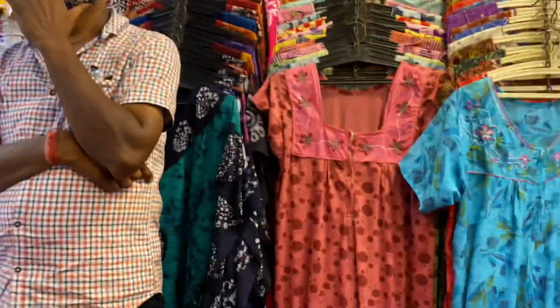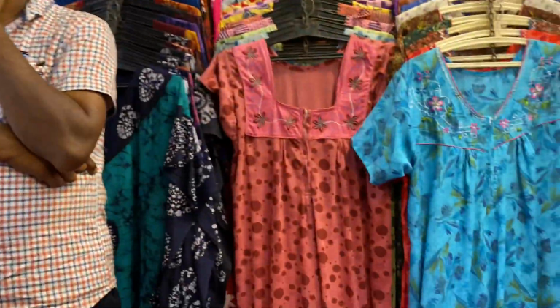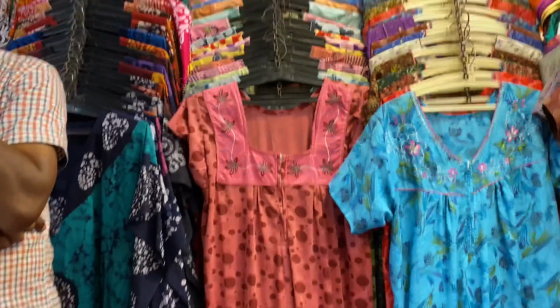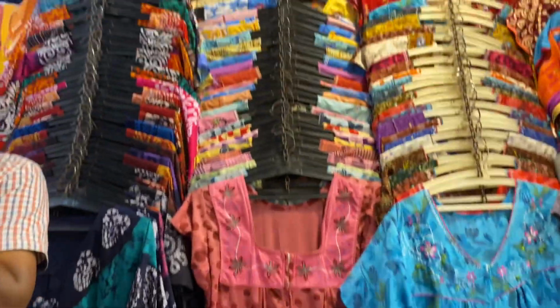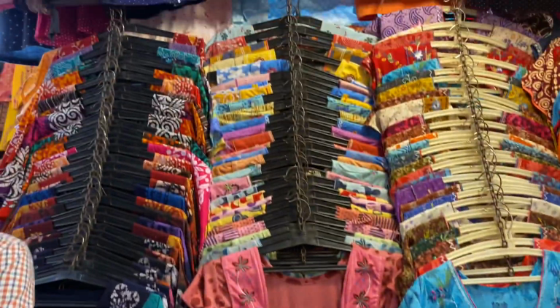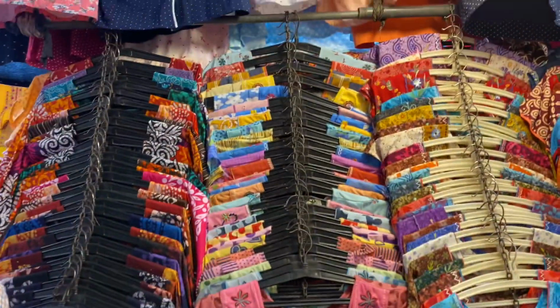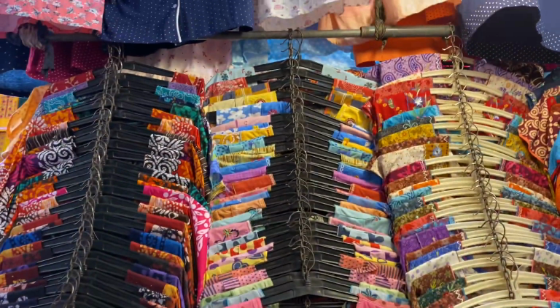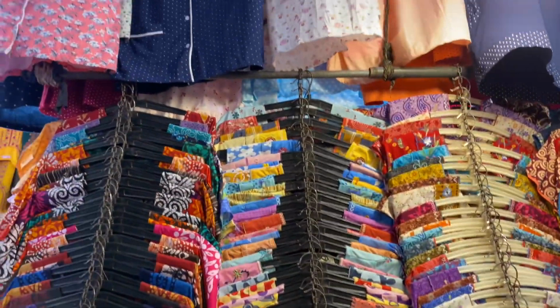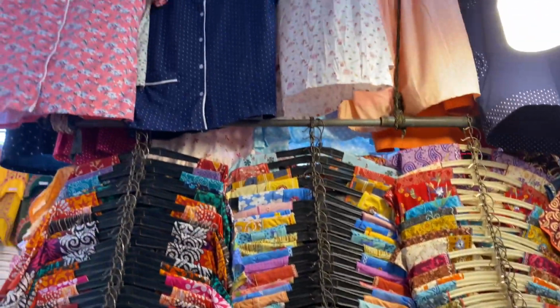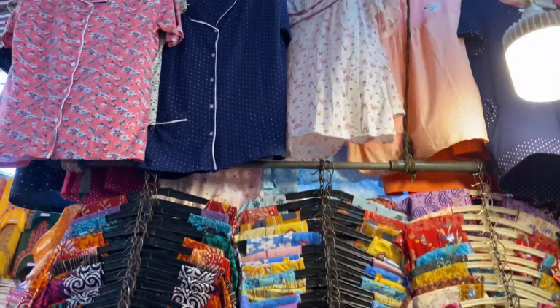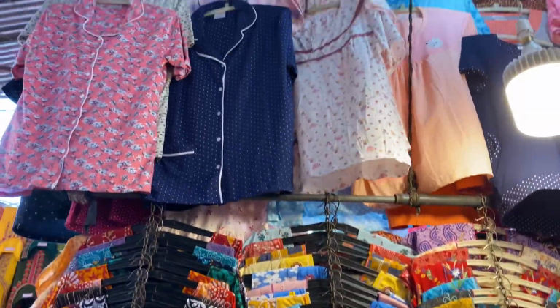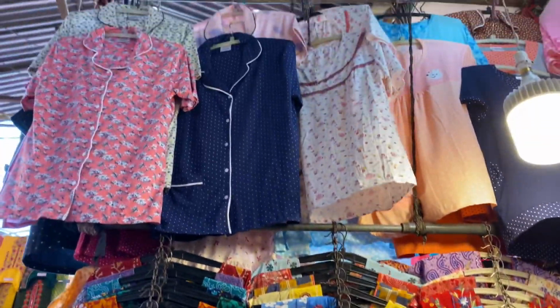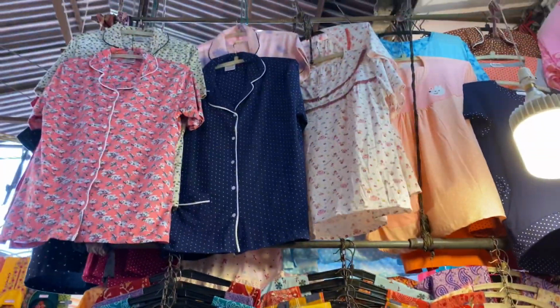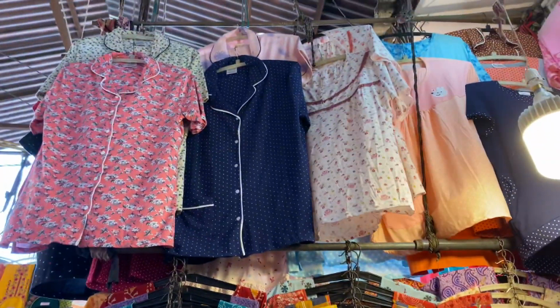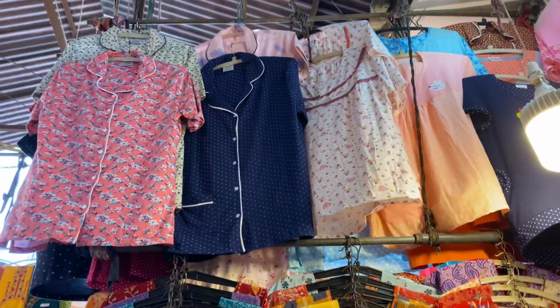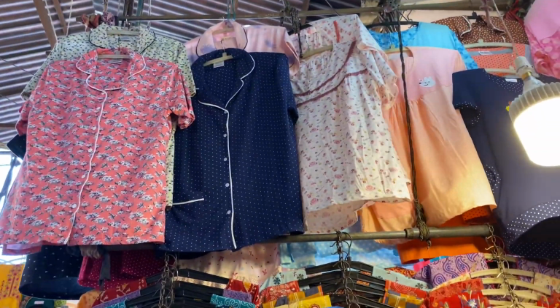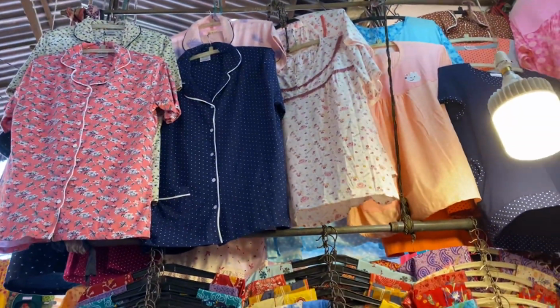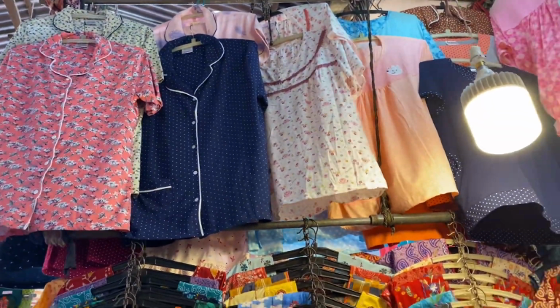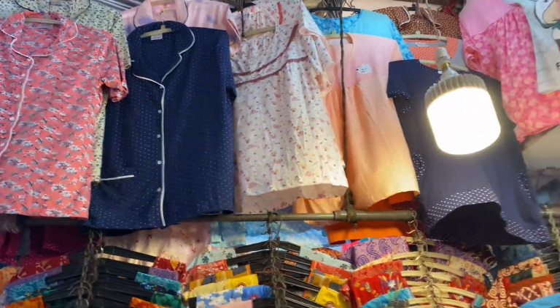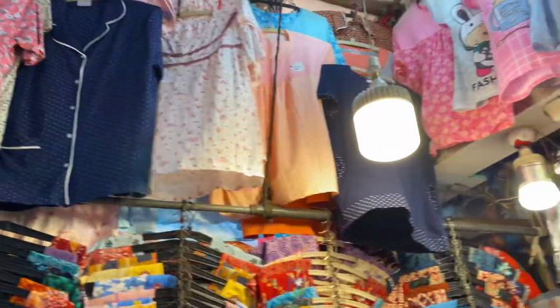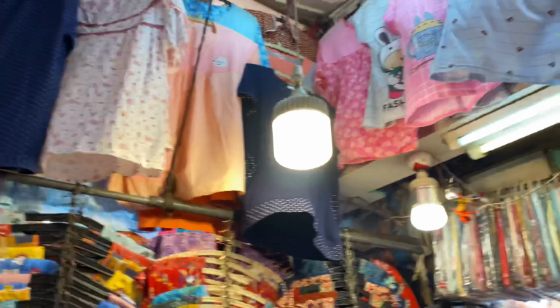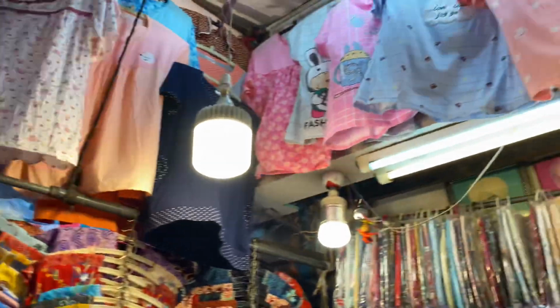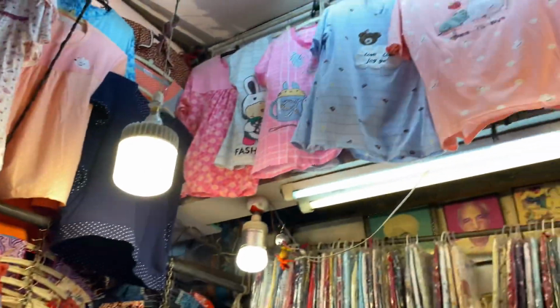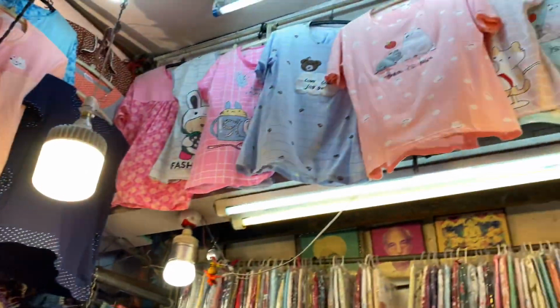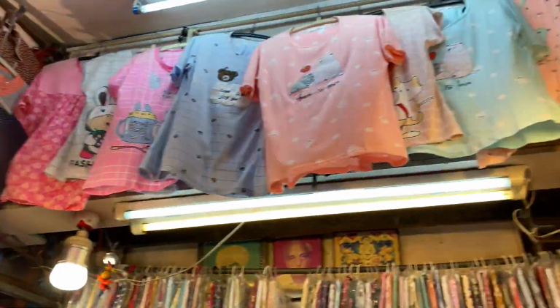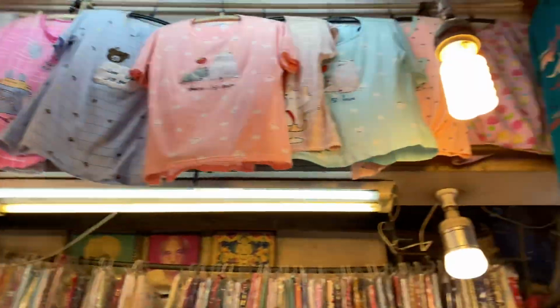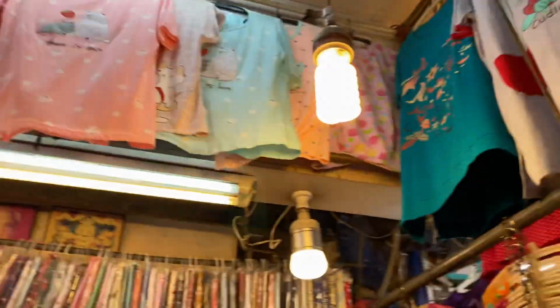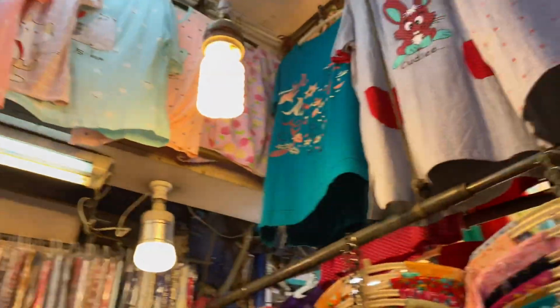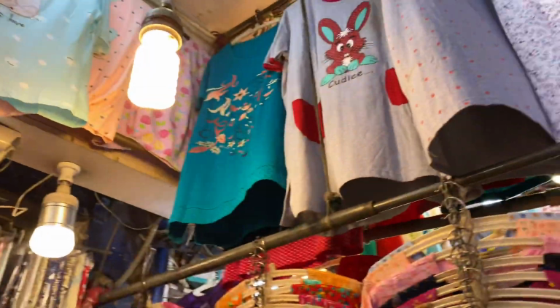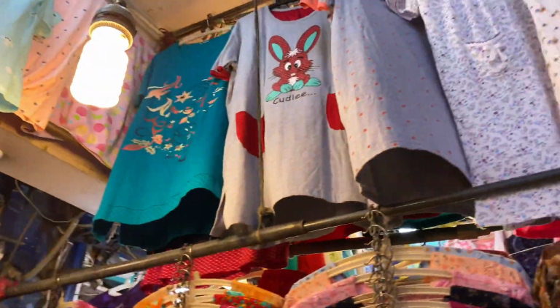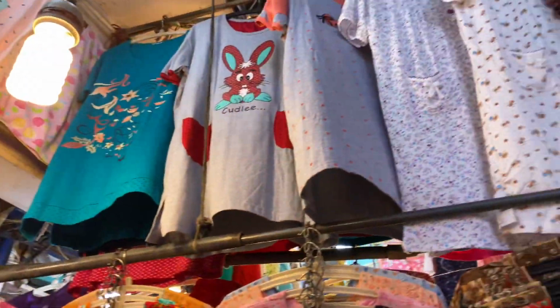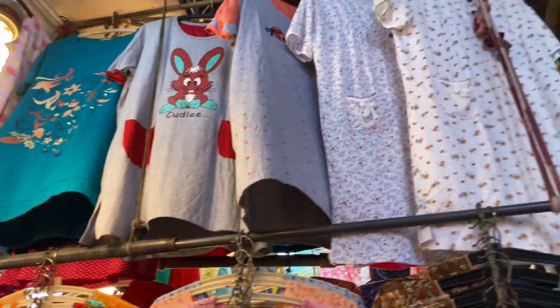Here you will not only get these long maxi dresses but you will also get a full set with pyjamas, knickers, and loose t-shirts.